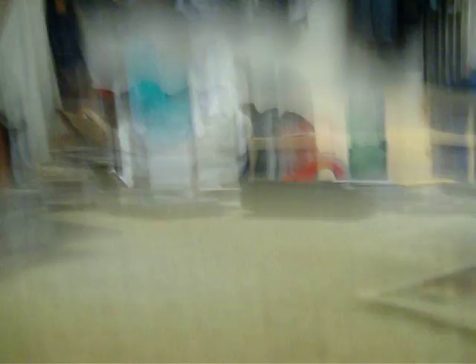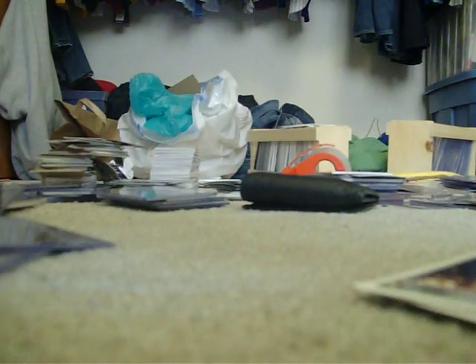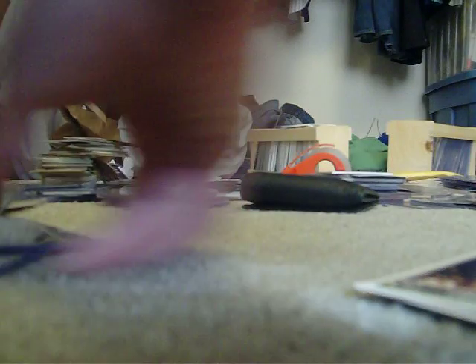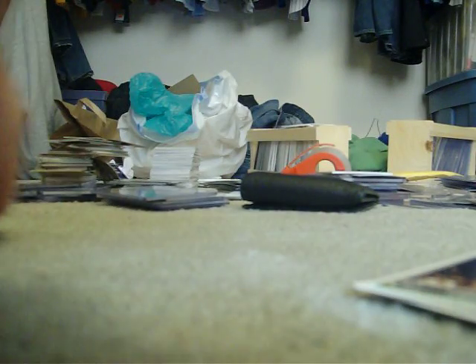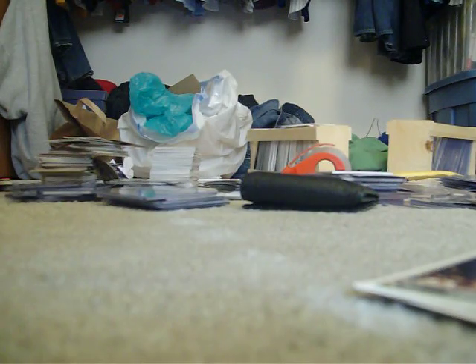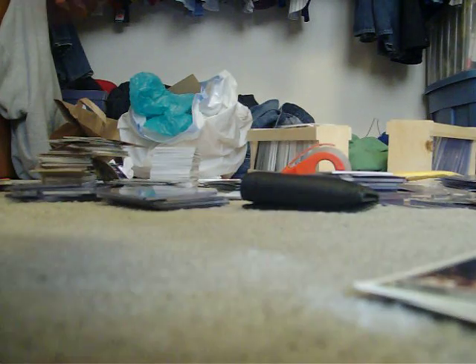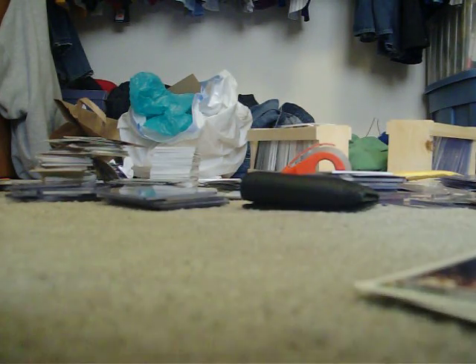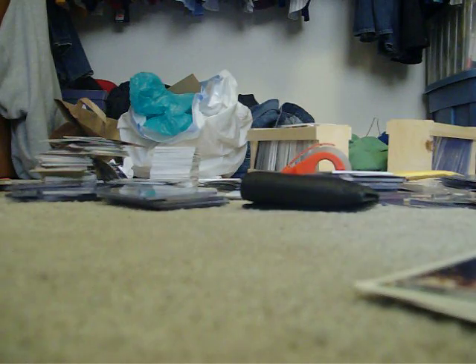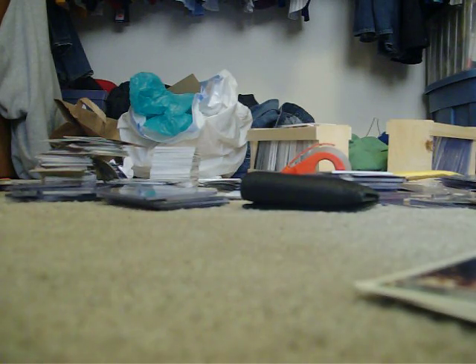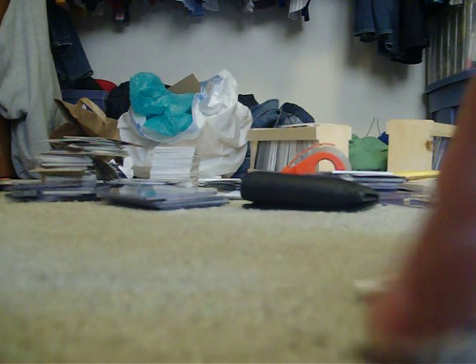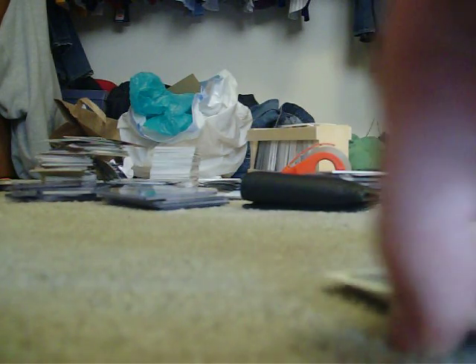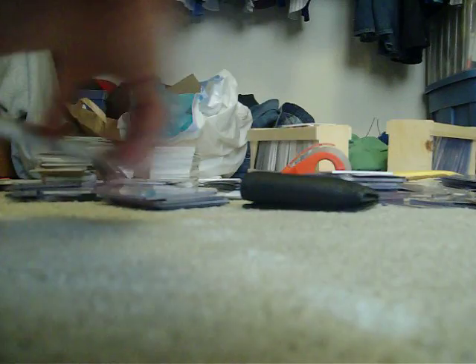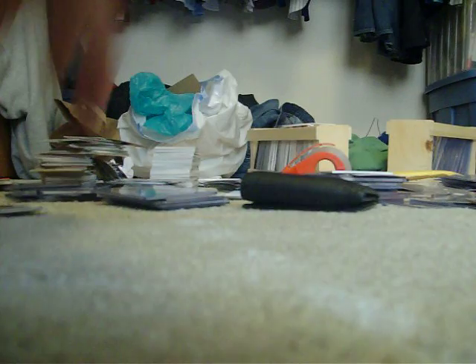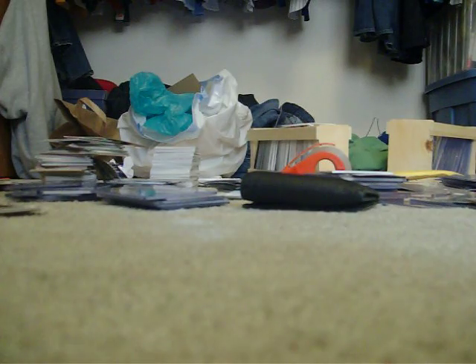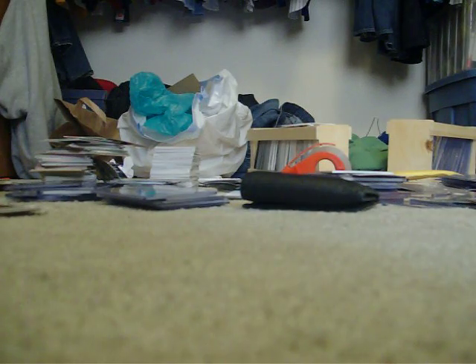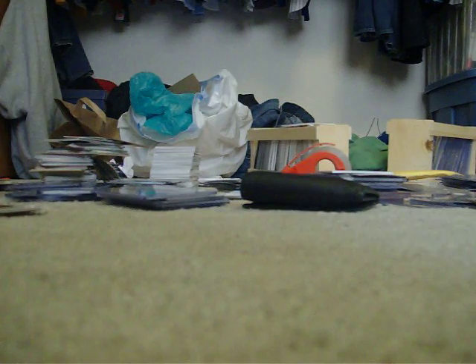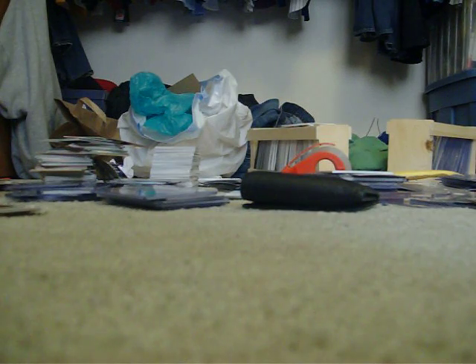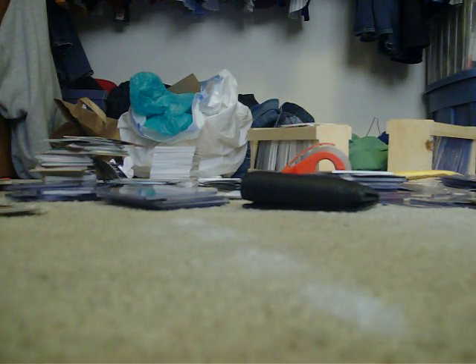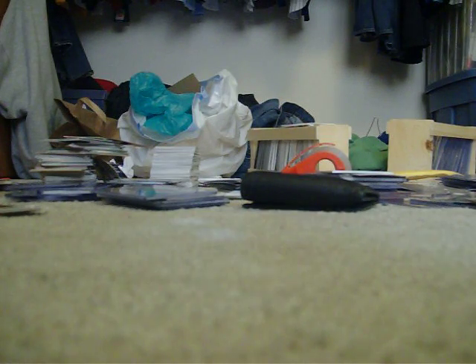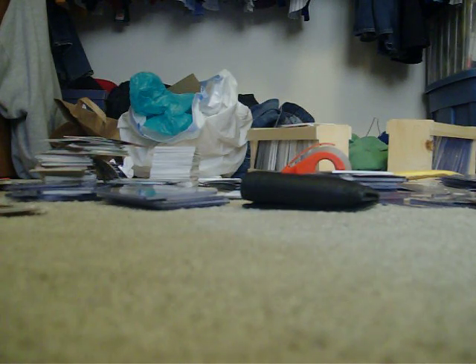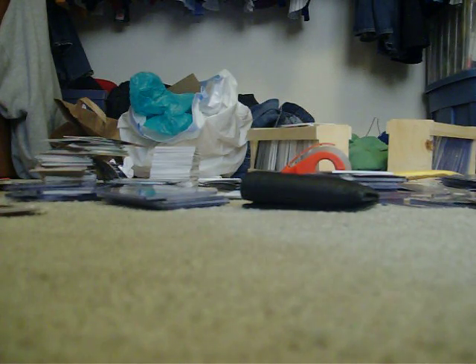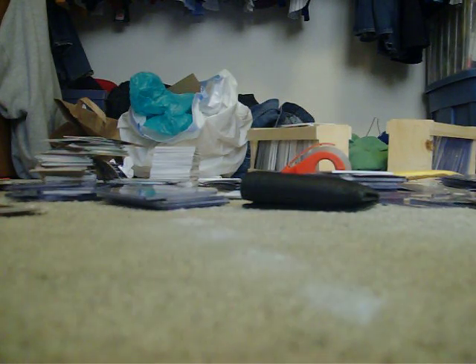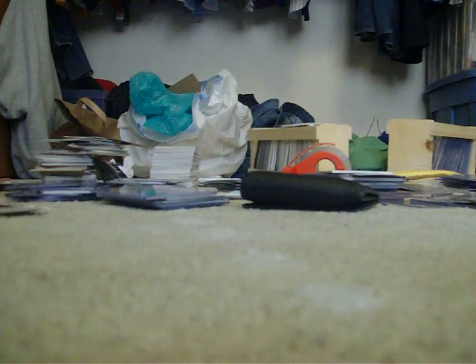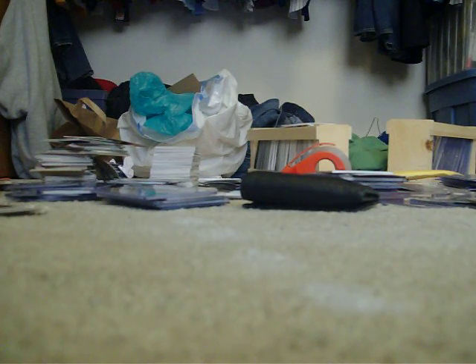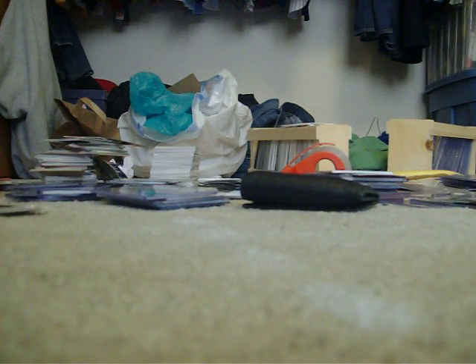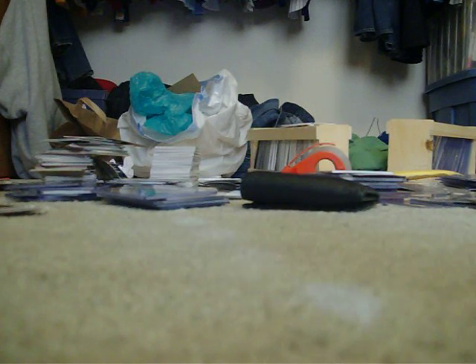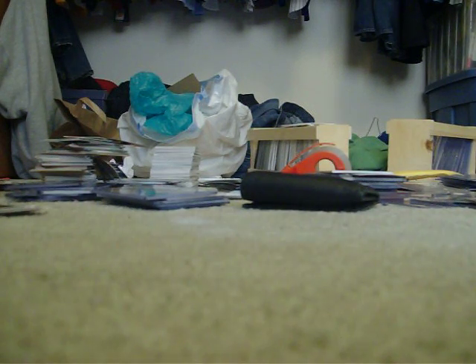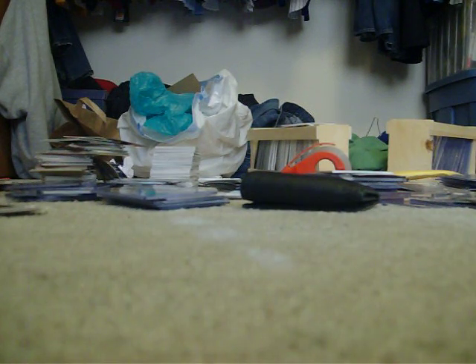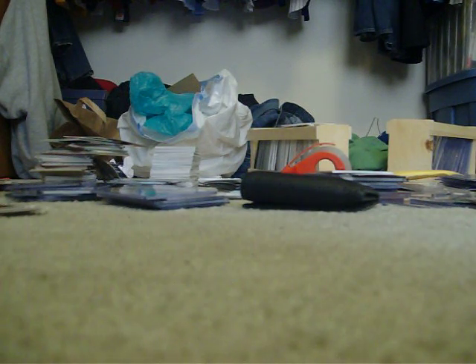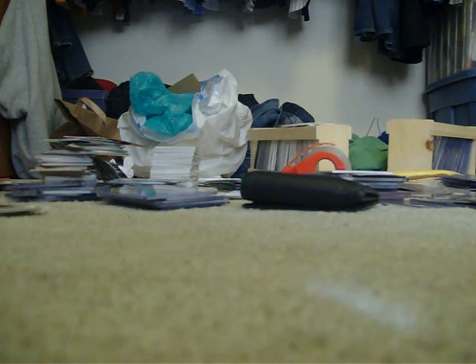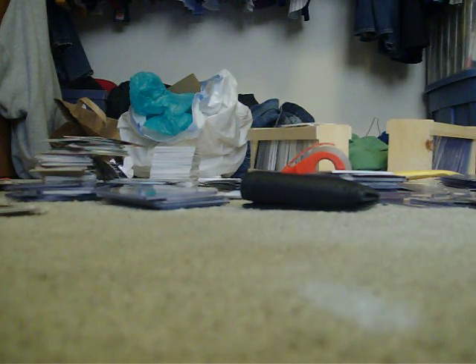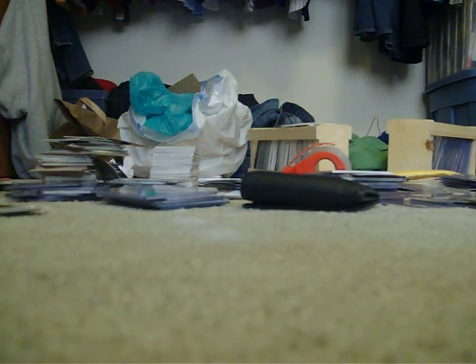What's happening, YouTube? Bucknell Bison. This is going to be a short Cards for Sale thing. I'm looking to get some money because I want to buy some boulders and some cut-outers, stuff like that. Here we go, Cards for Sale.